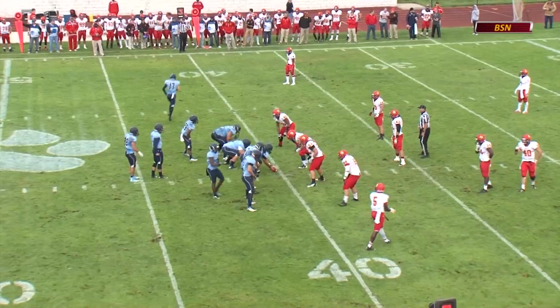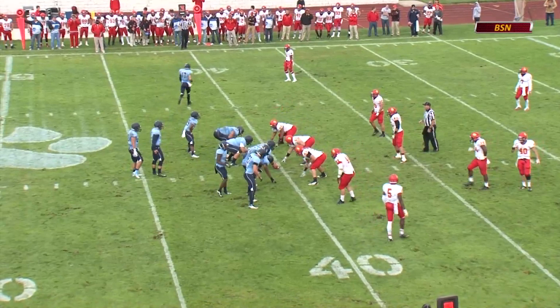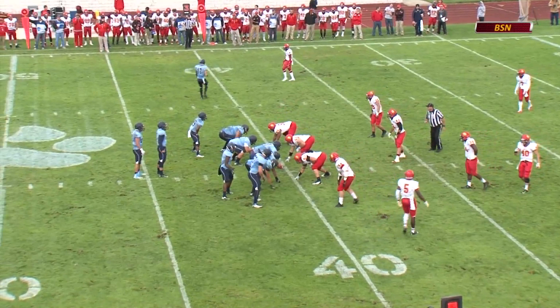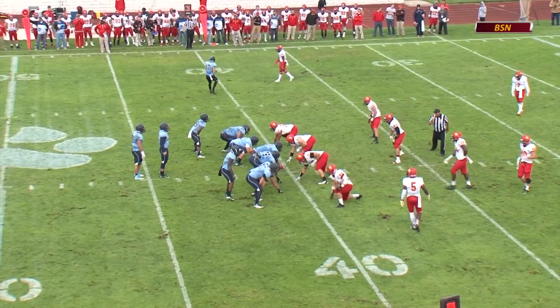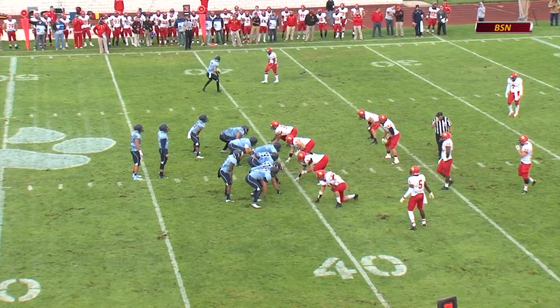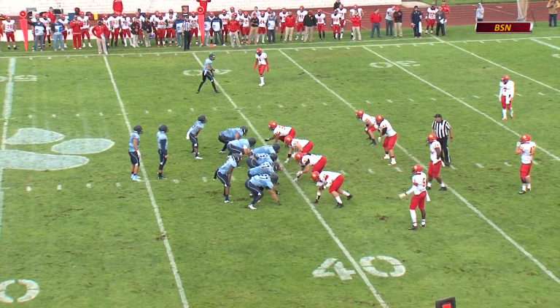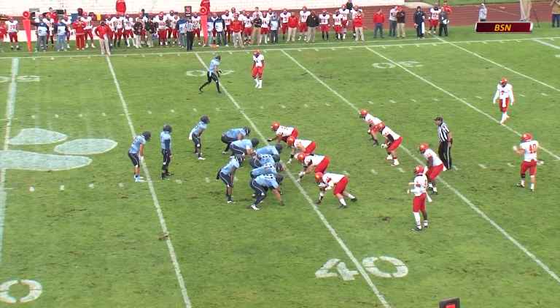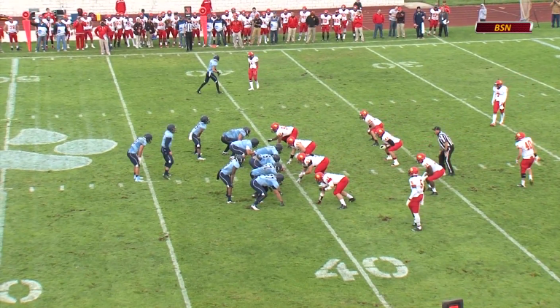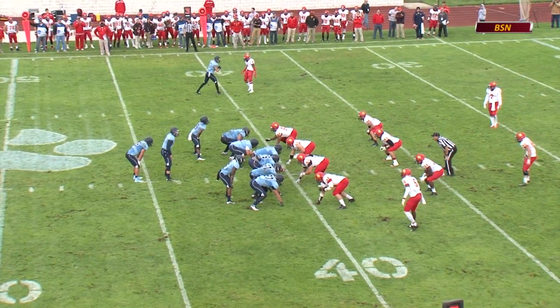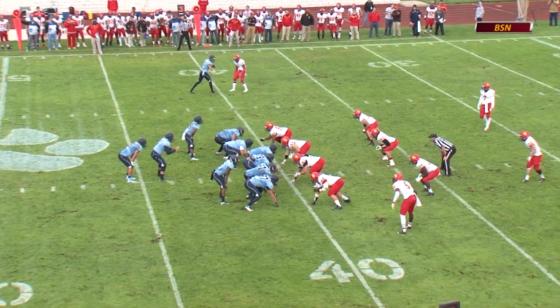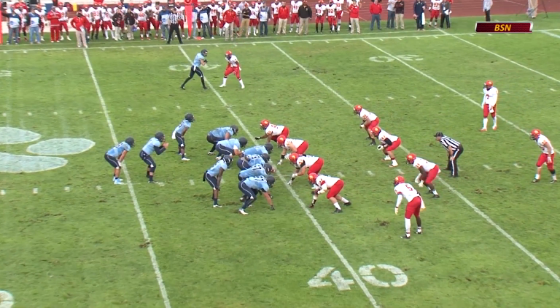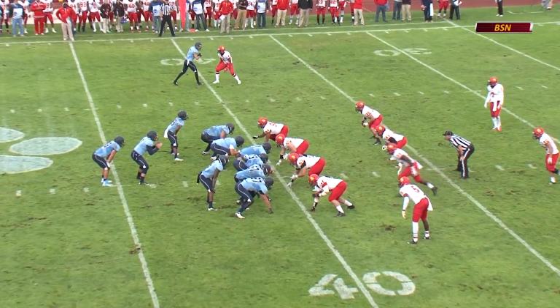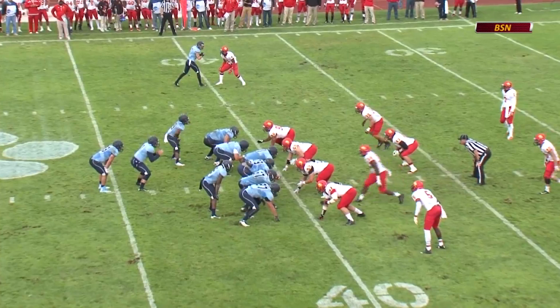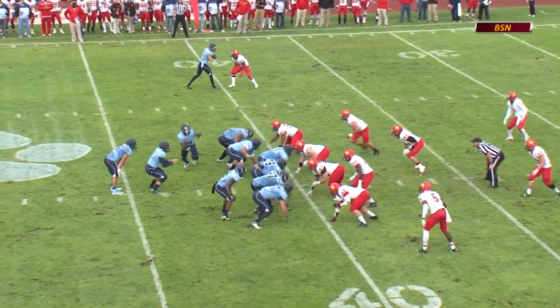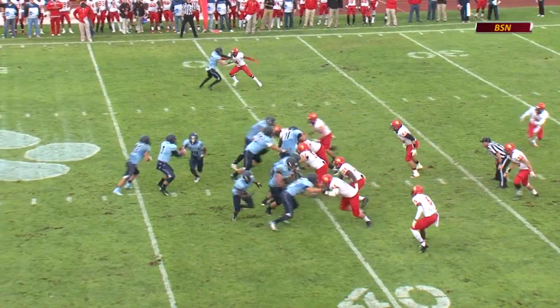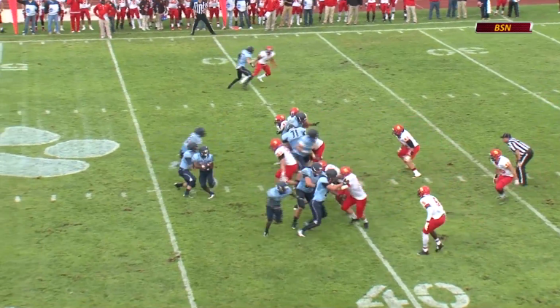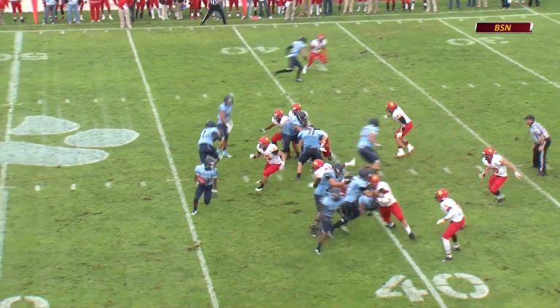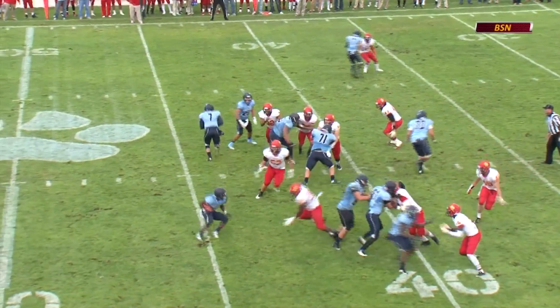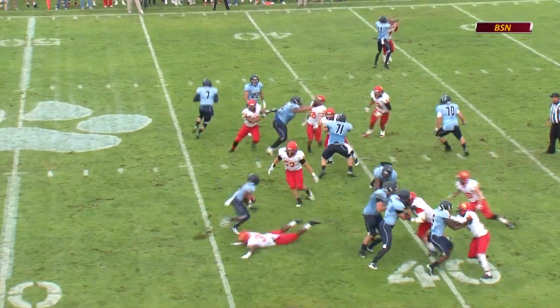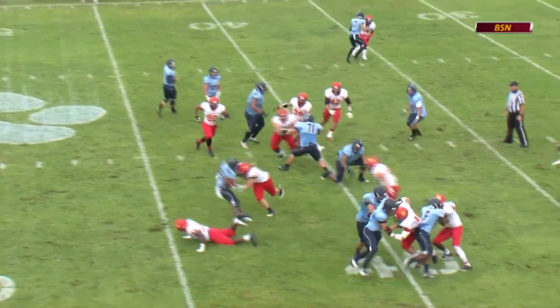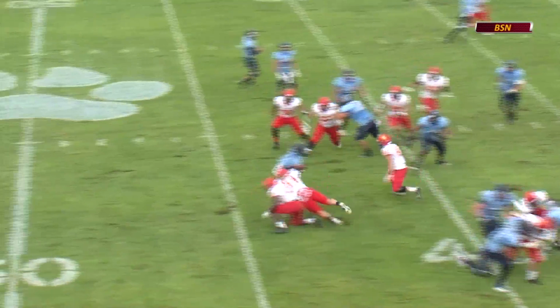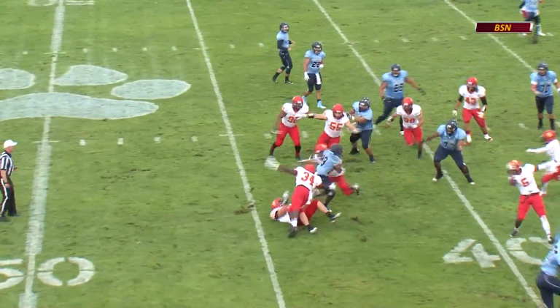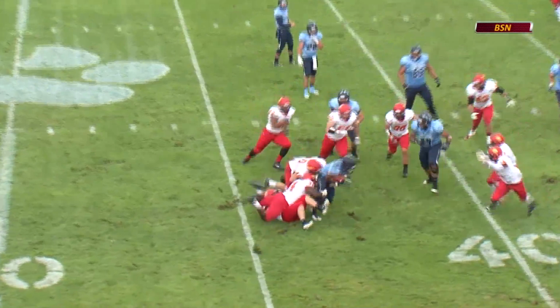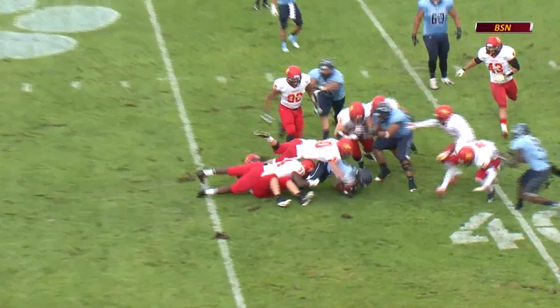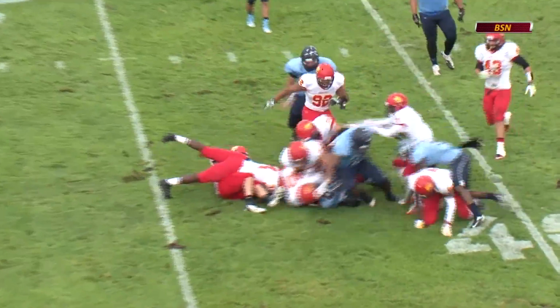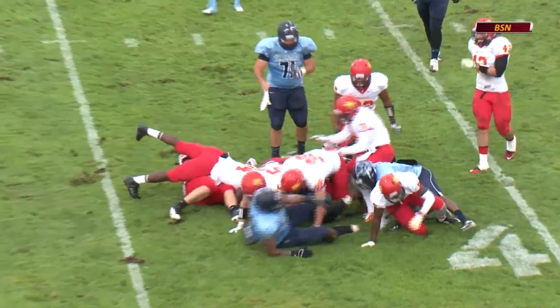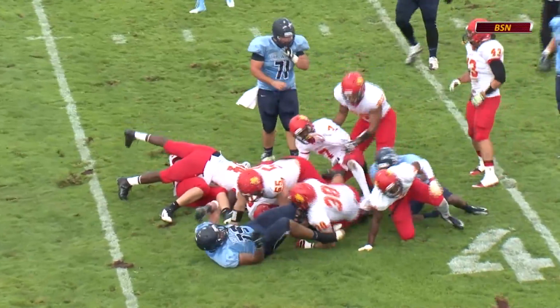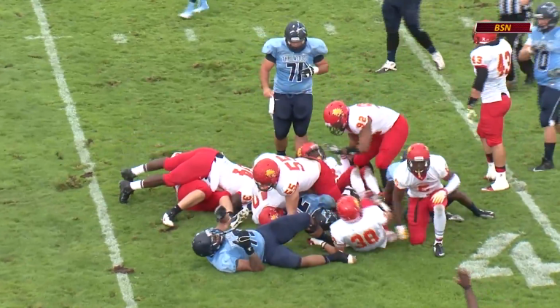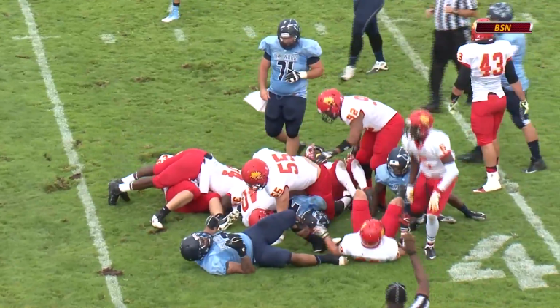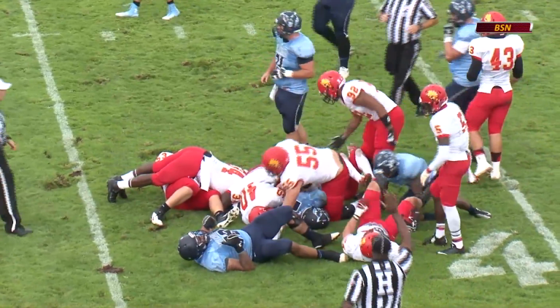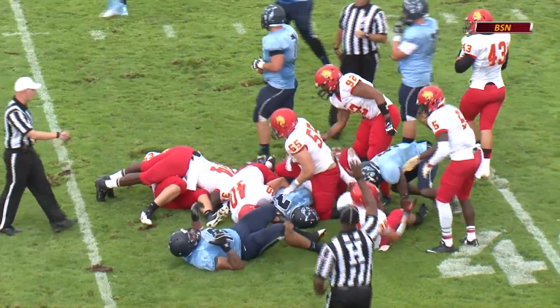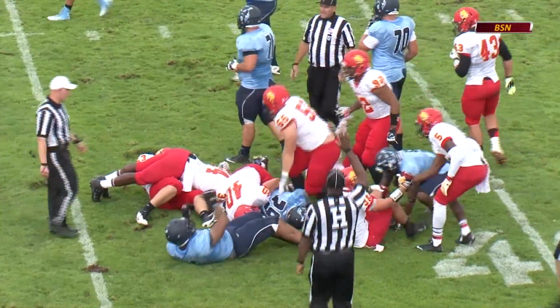Short situation, third and one, 13 seconds to go in the quarter. Northwood going to take its time, play clock down to seven, and they give to Carter again. Same play. Different result this time as the Bulldogs stop him, led by Apple on the interior.